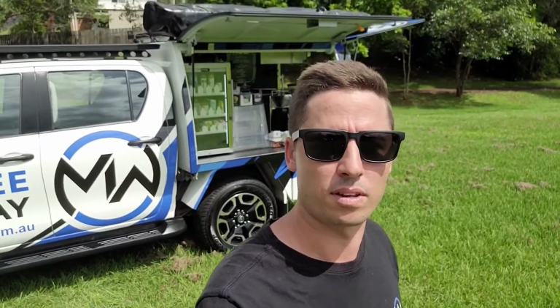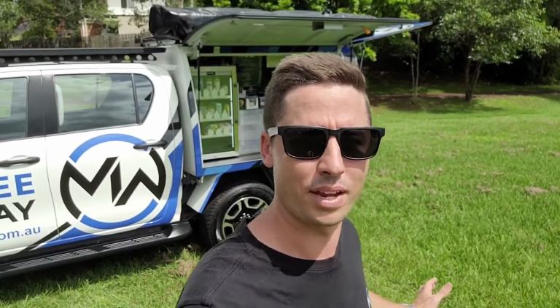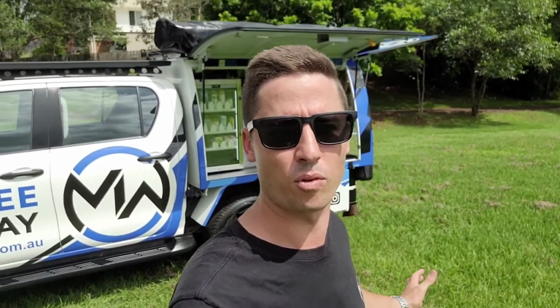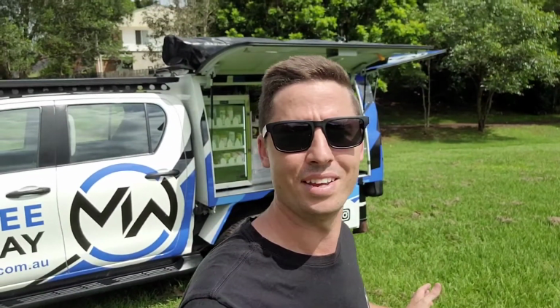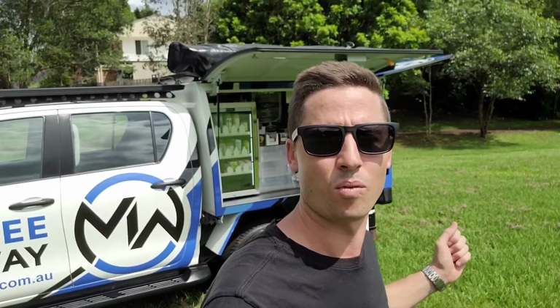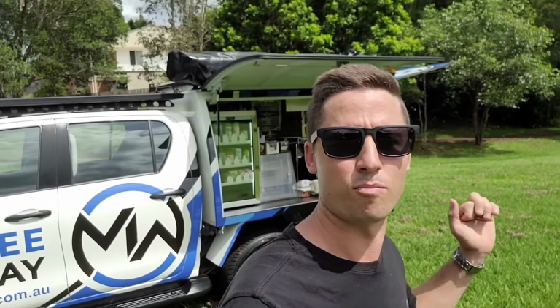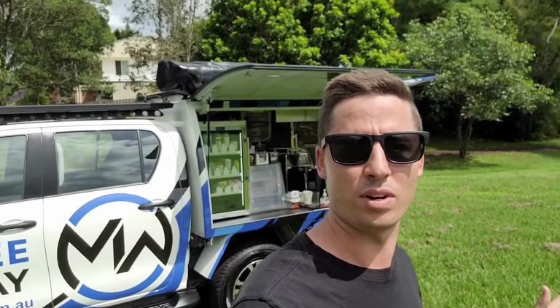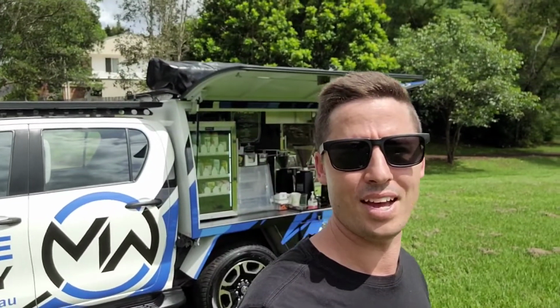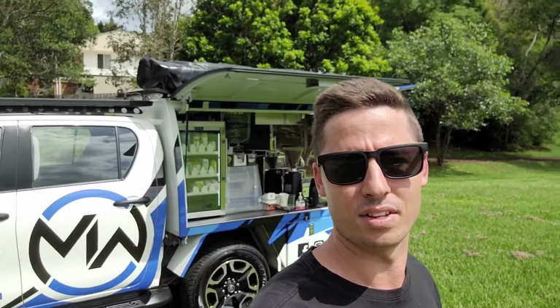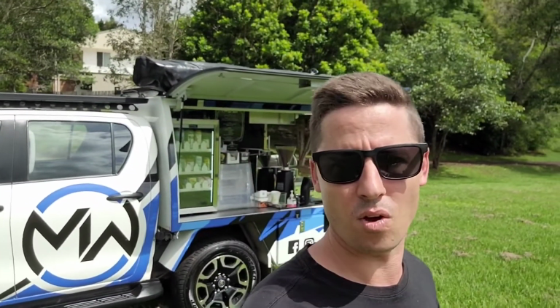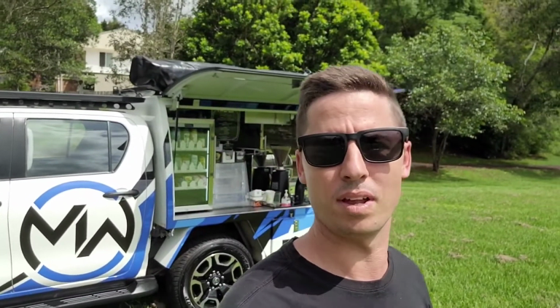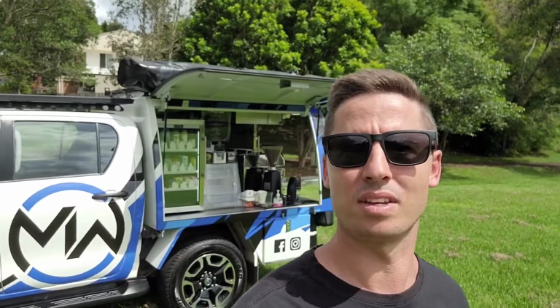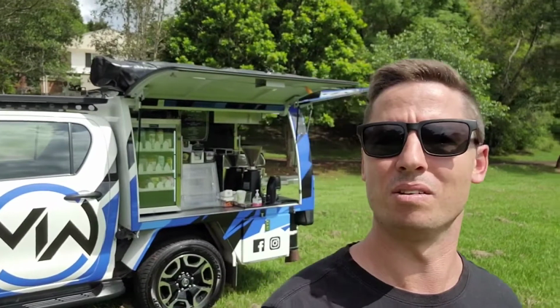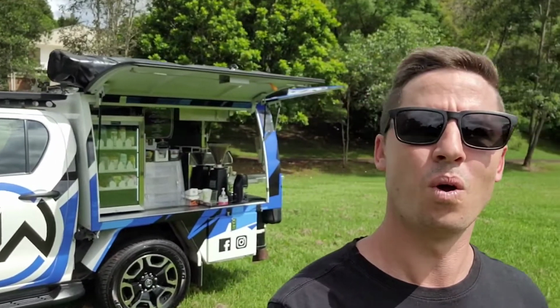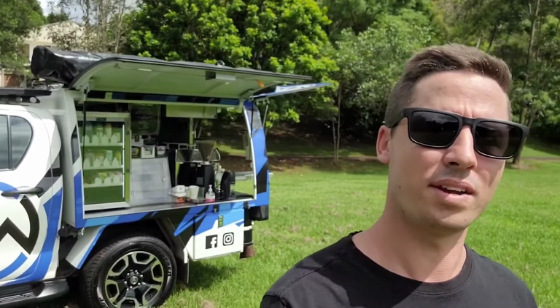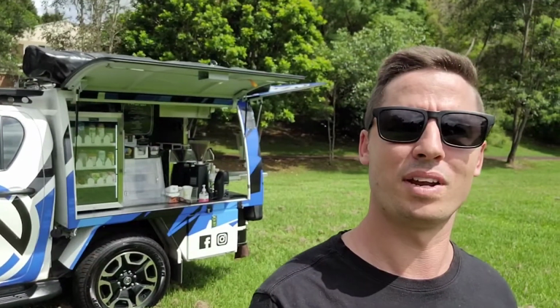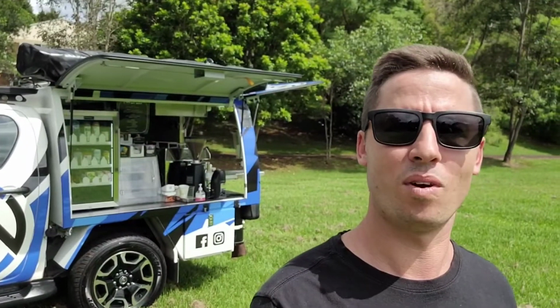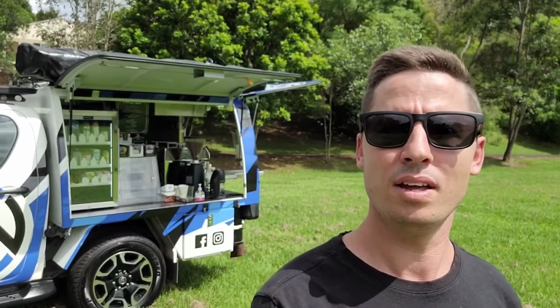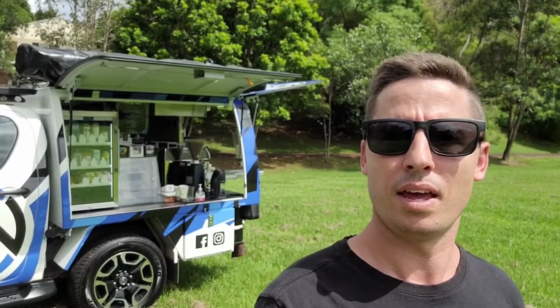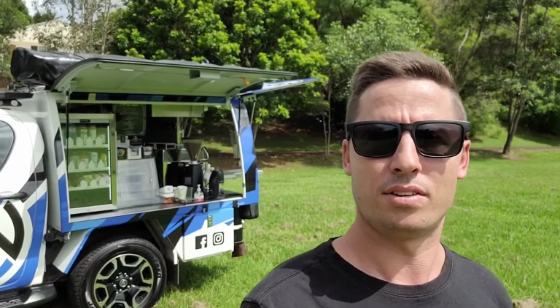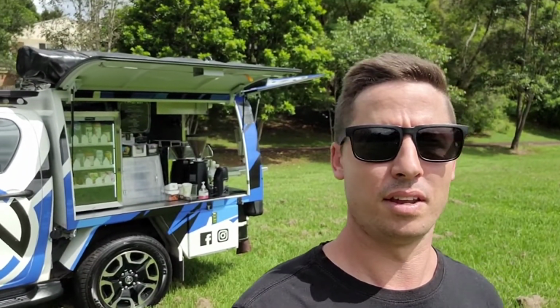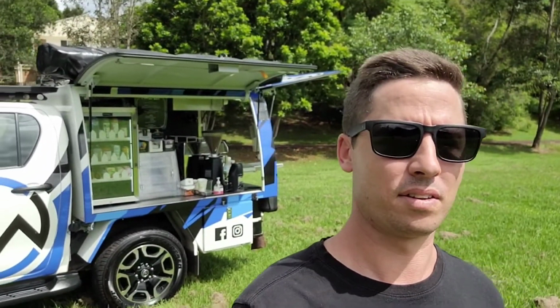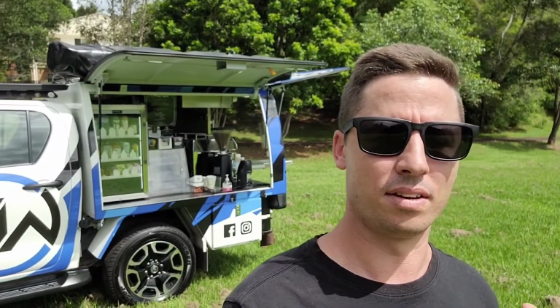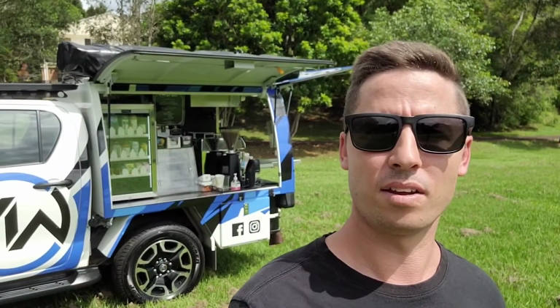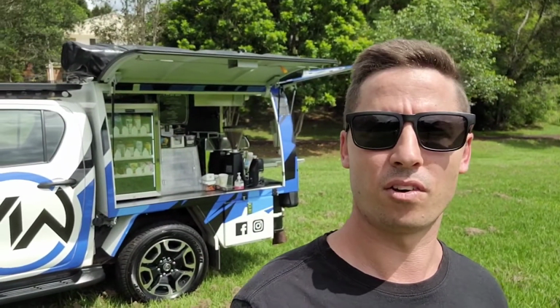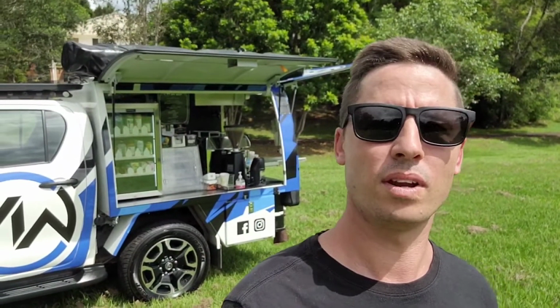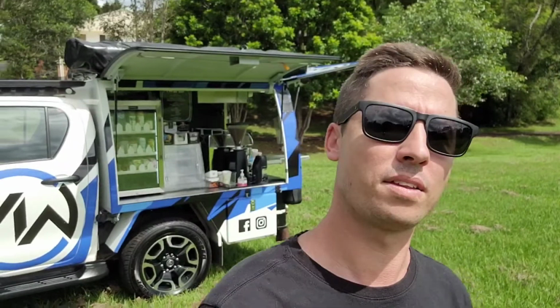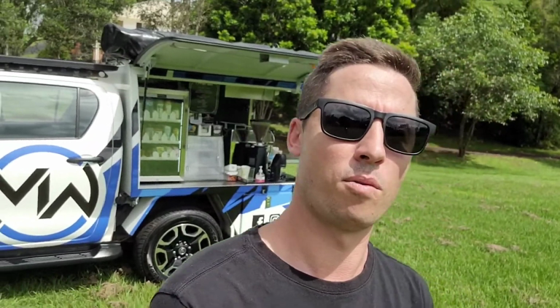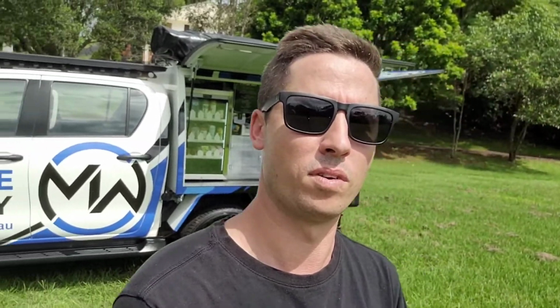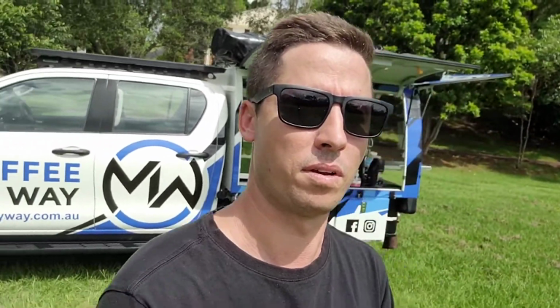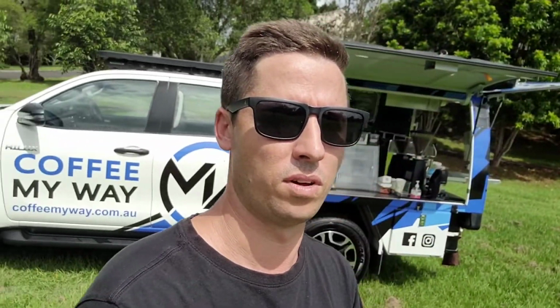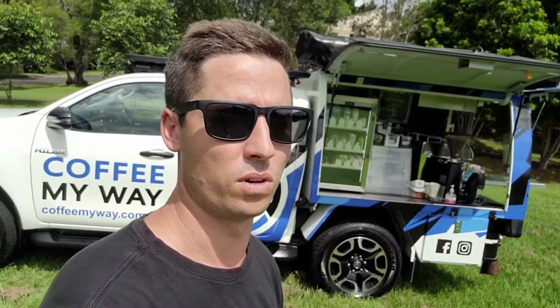It's completely off-grid, runs off battery and gas — there's no smelly, stinky, or wasteful generator. It is insanely functional. Now let's go have a closer look.